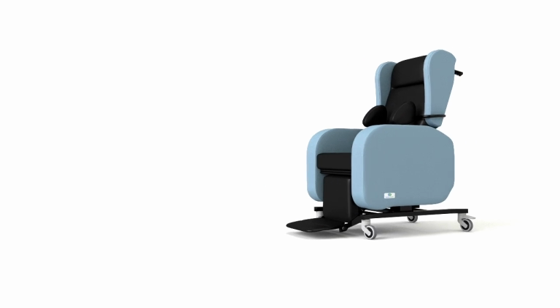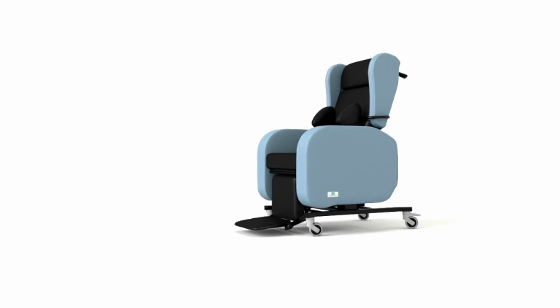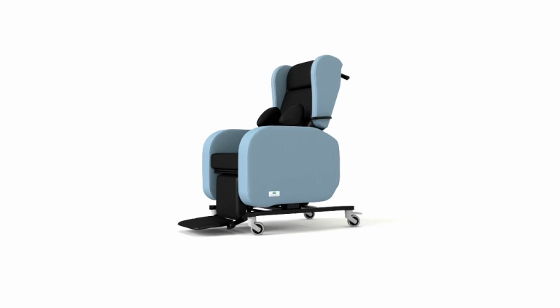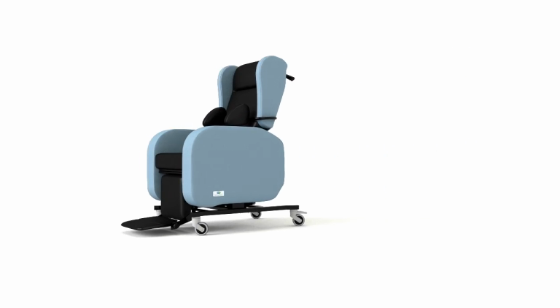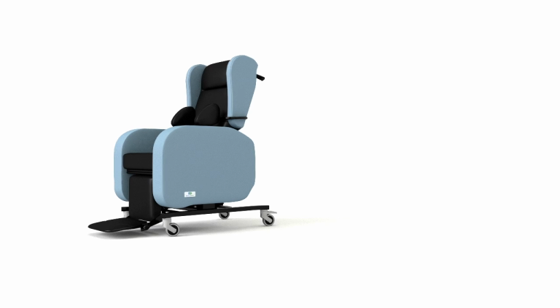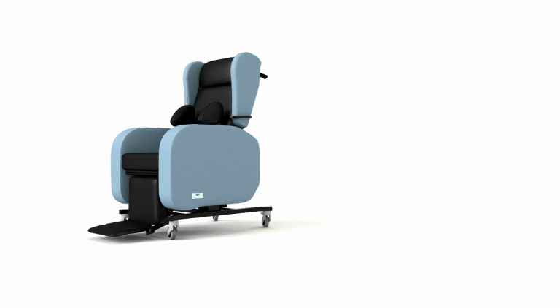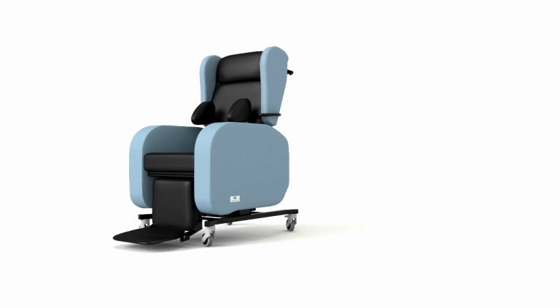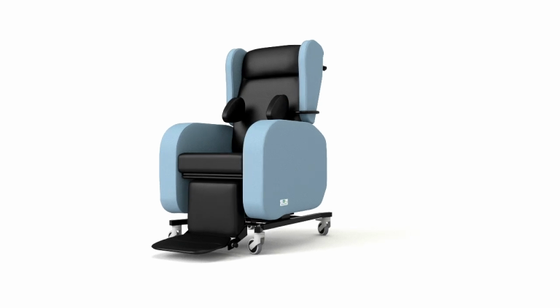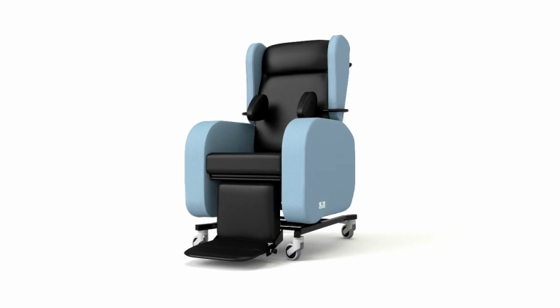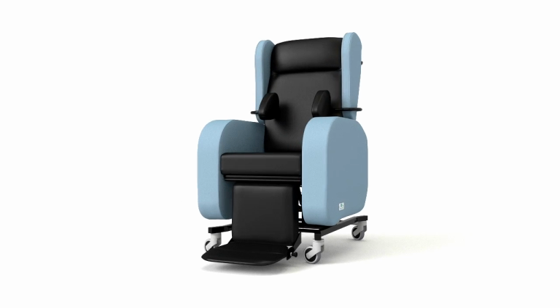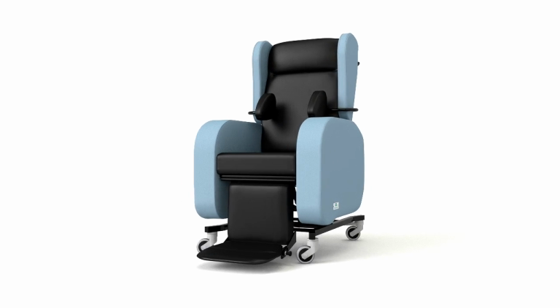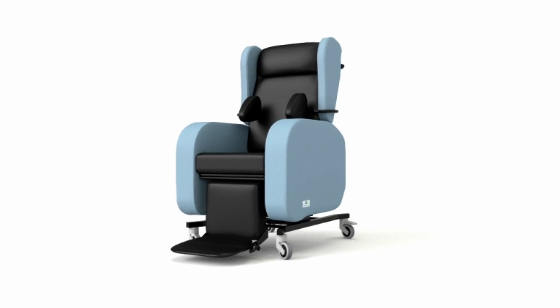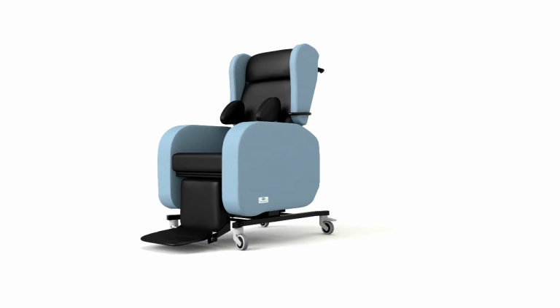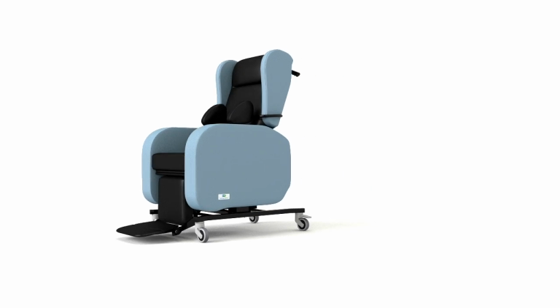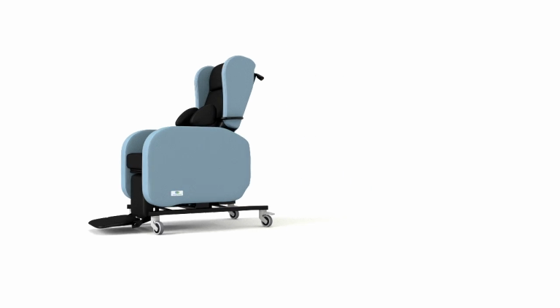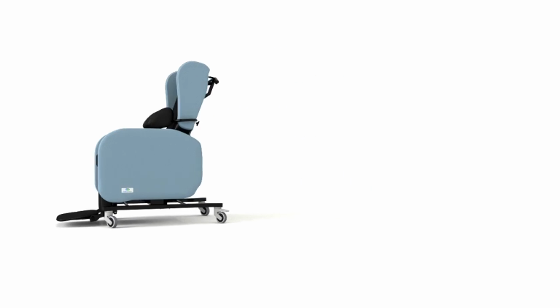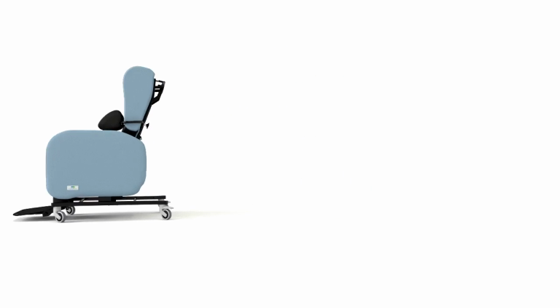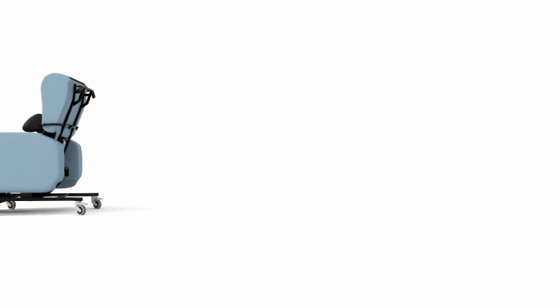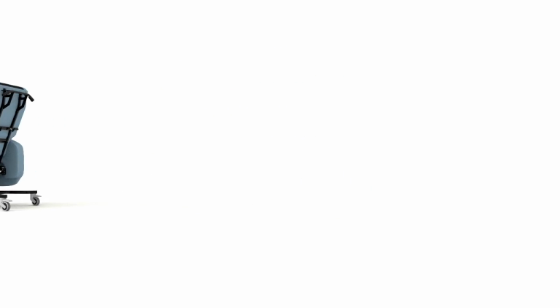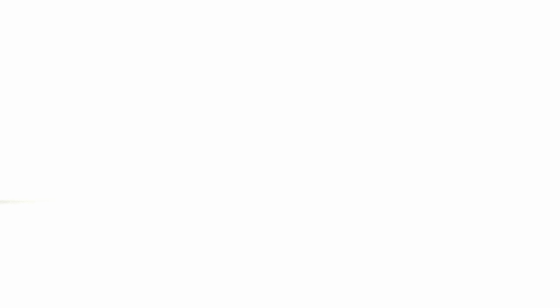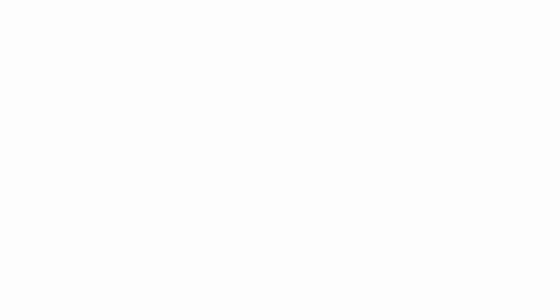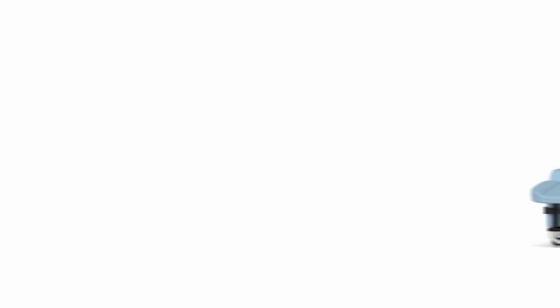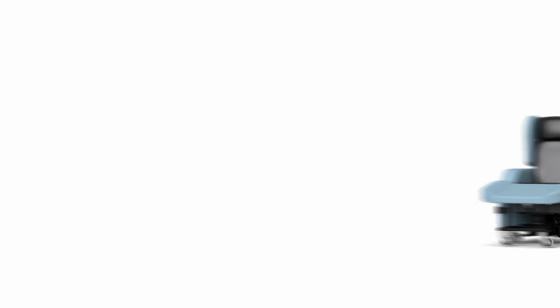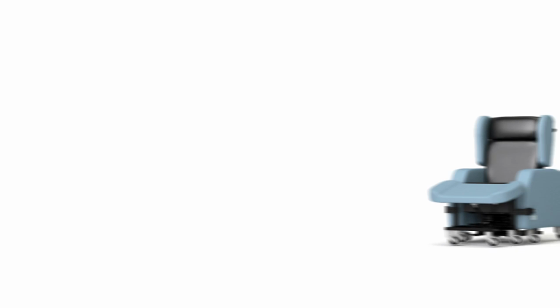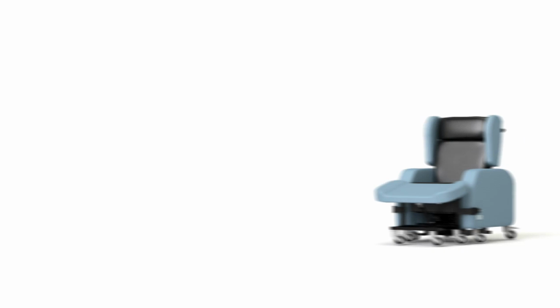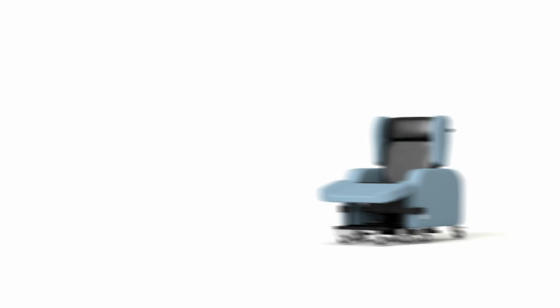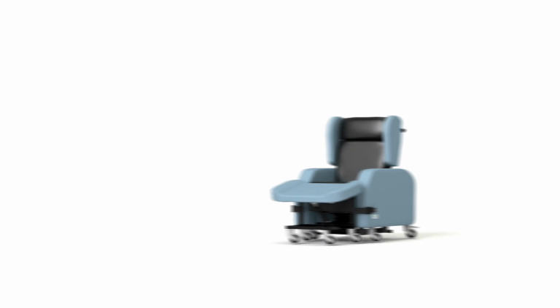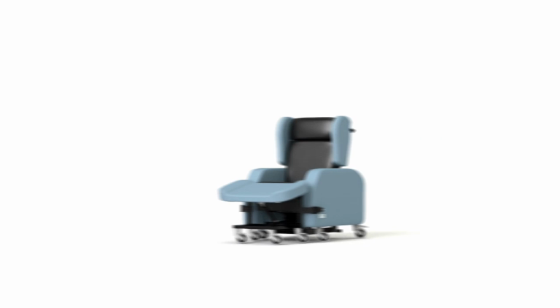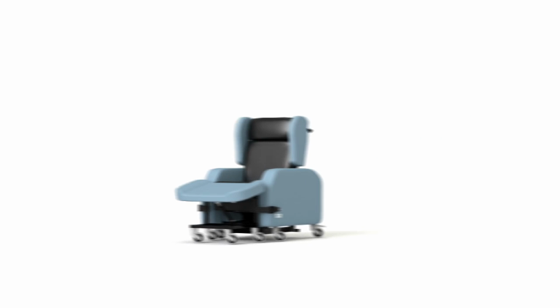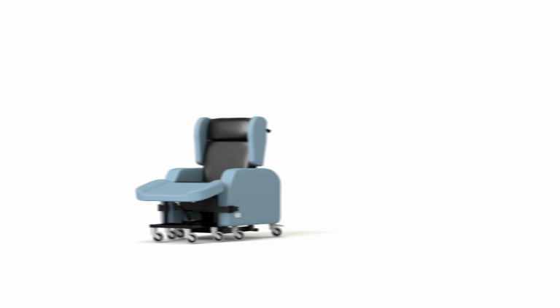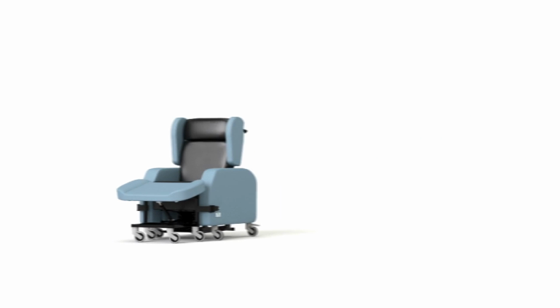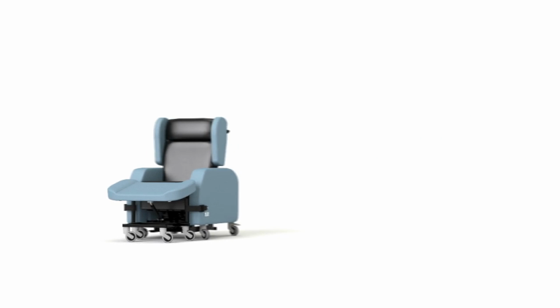The Sorento can be adjusted on-site without tools in less than one minute to give mobility, pressure management, comfort, and support in one integrated chair.